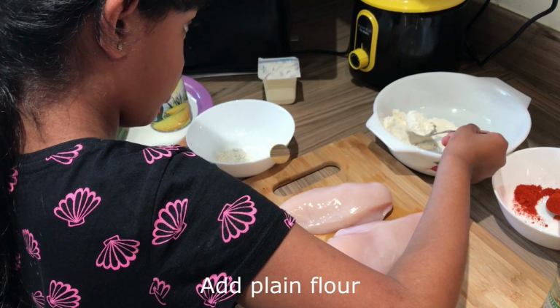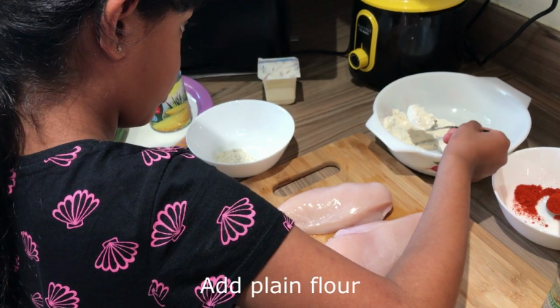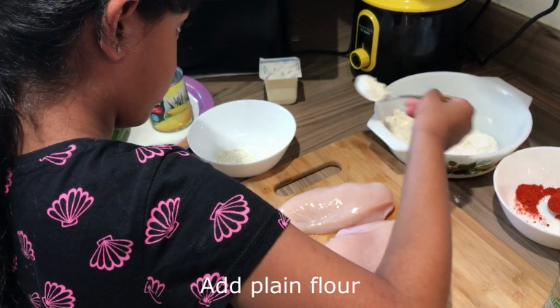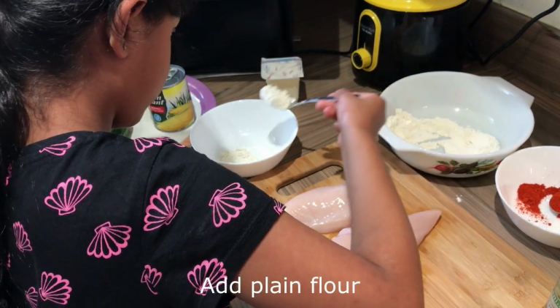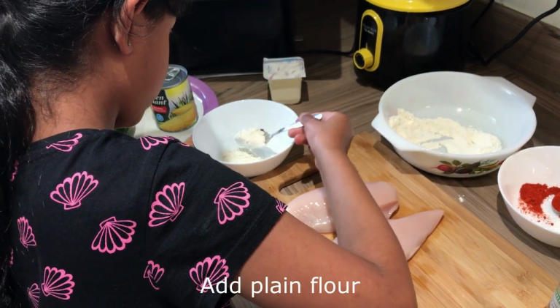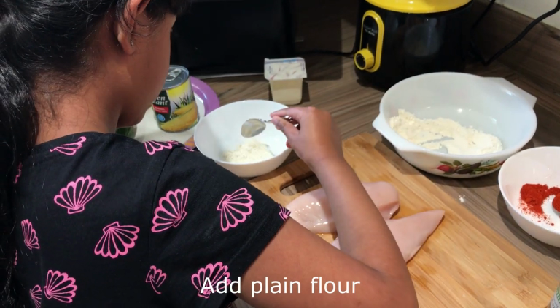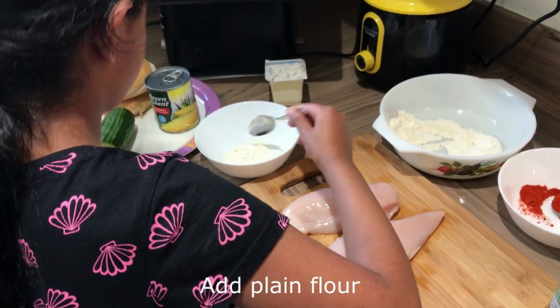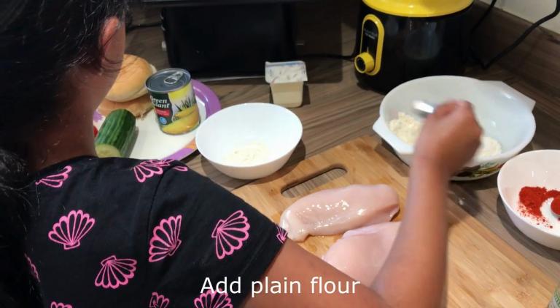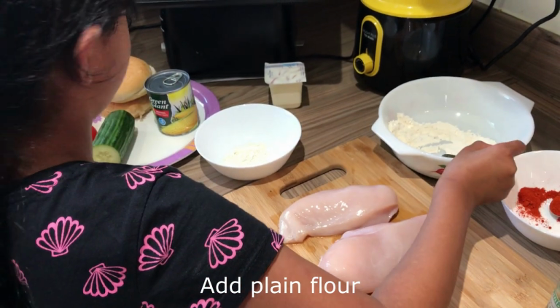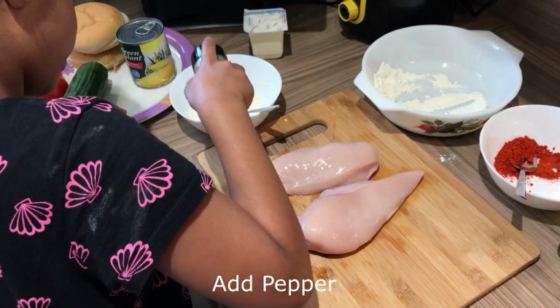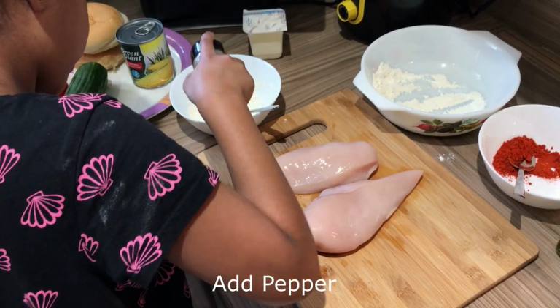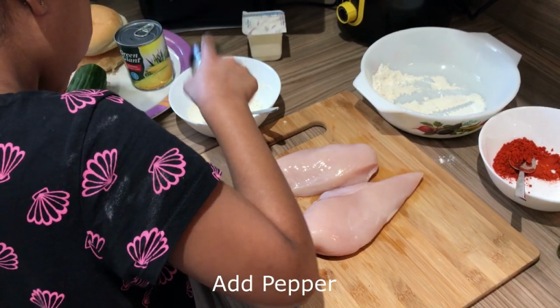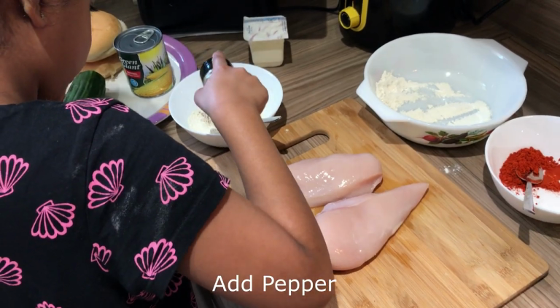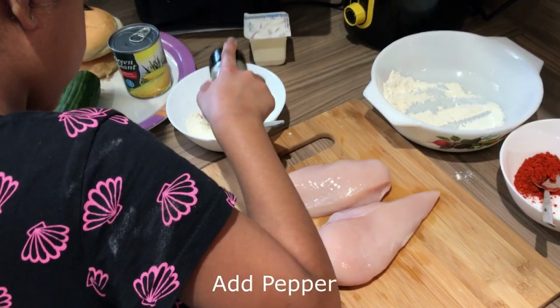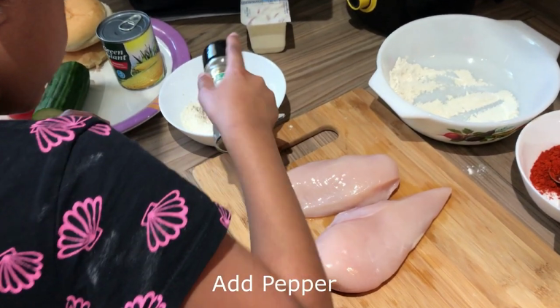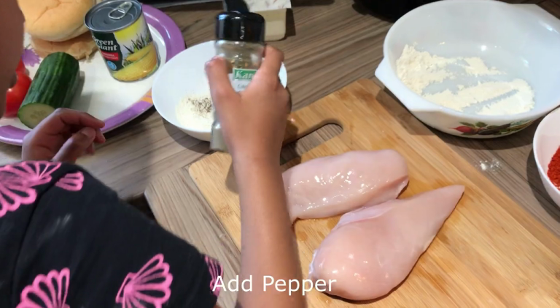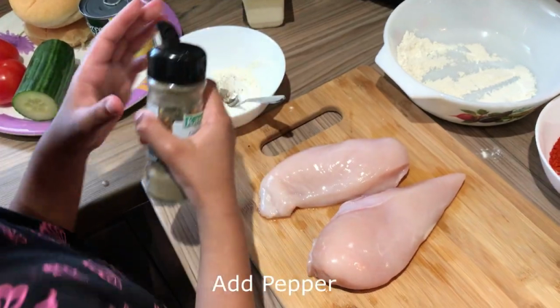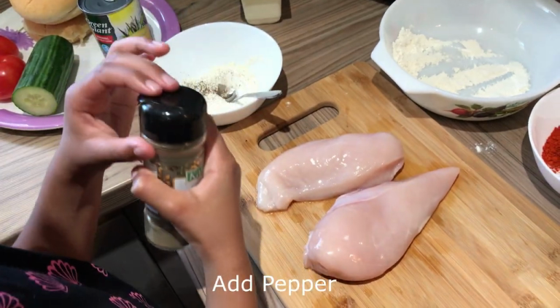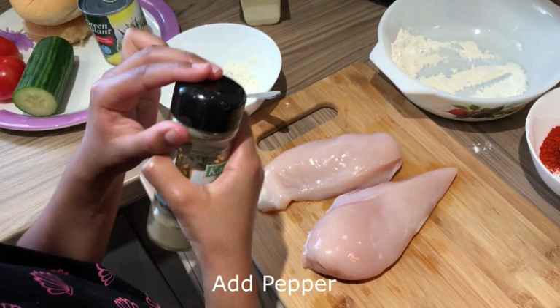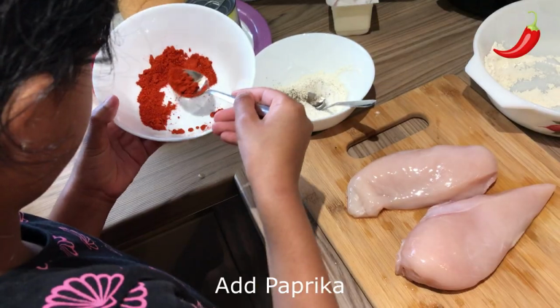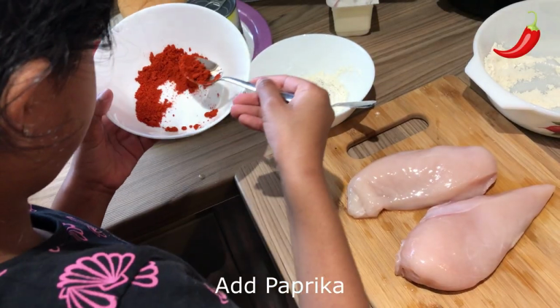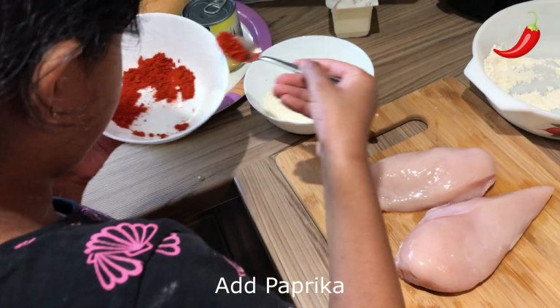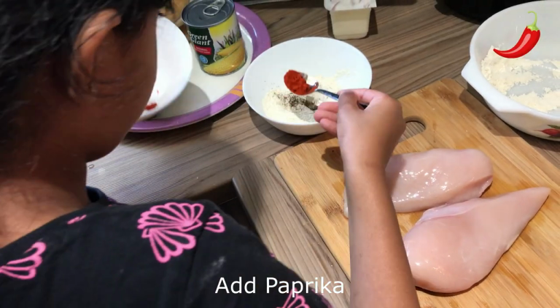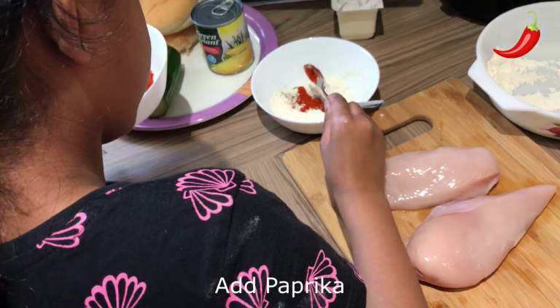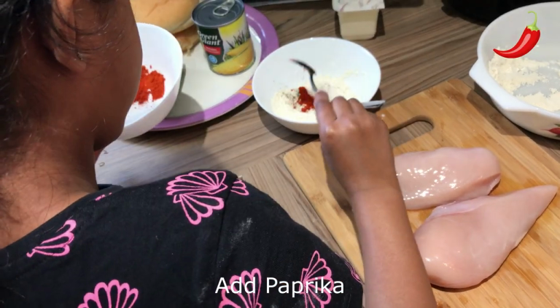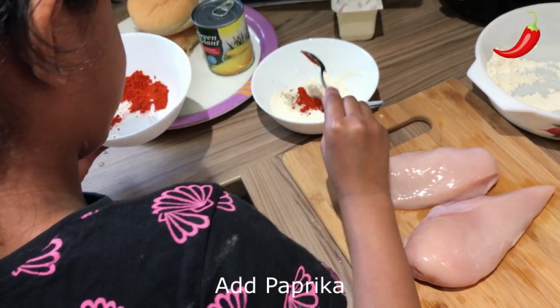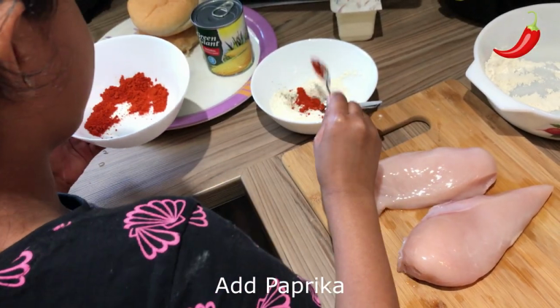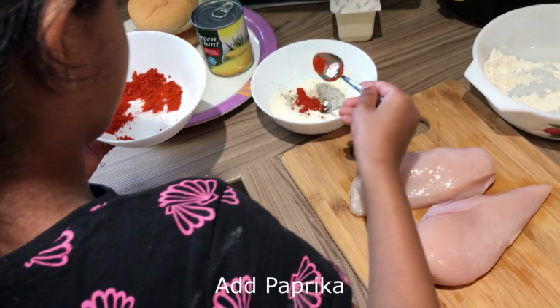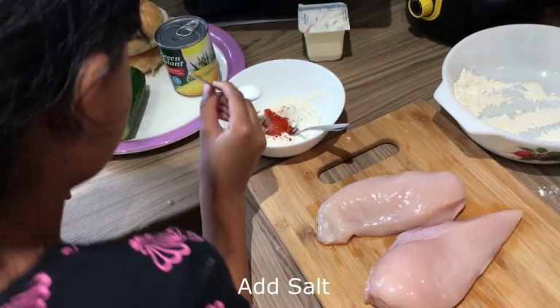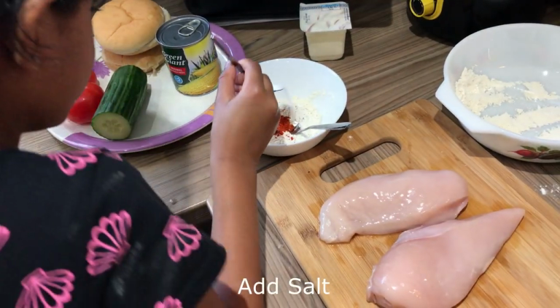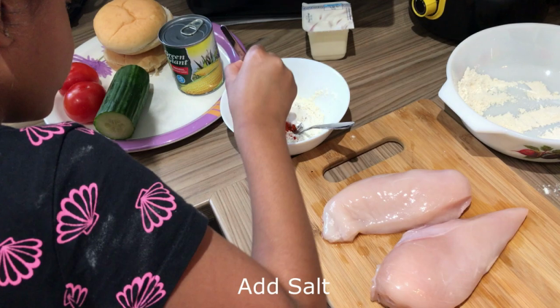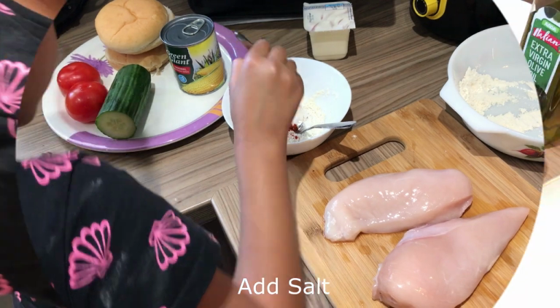Add plain flour, pepper, paprika, and salt.